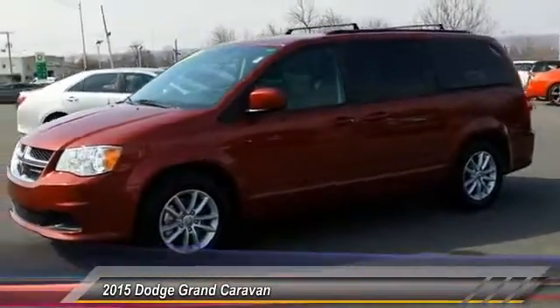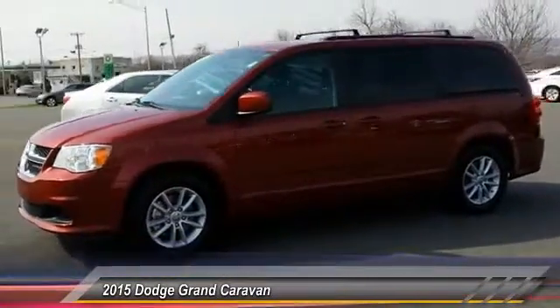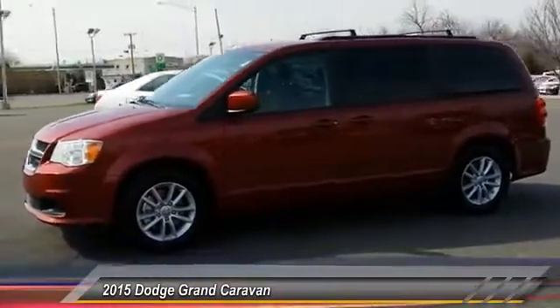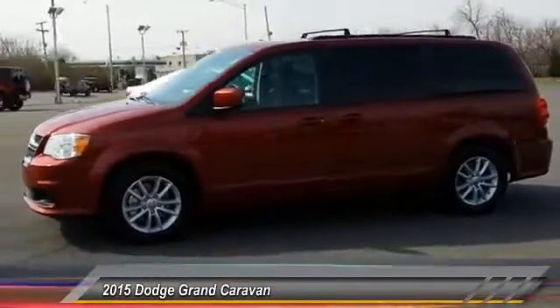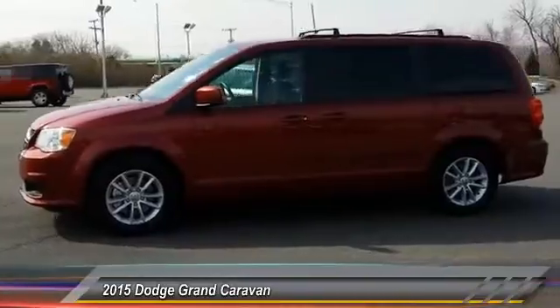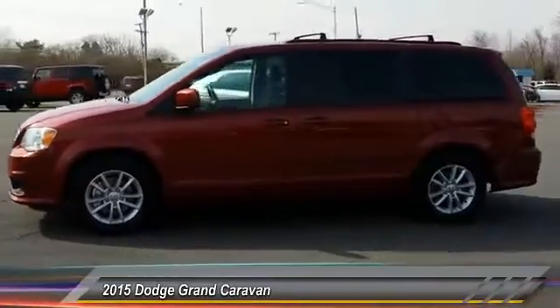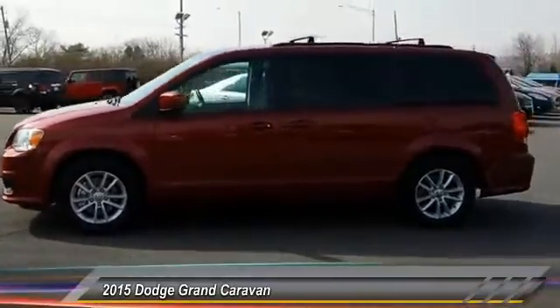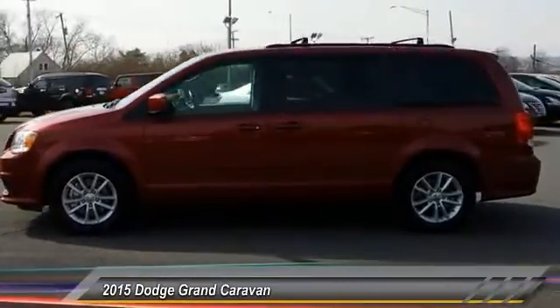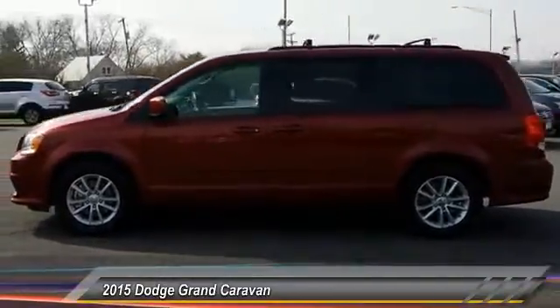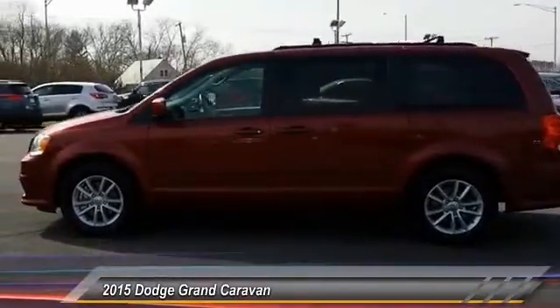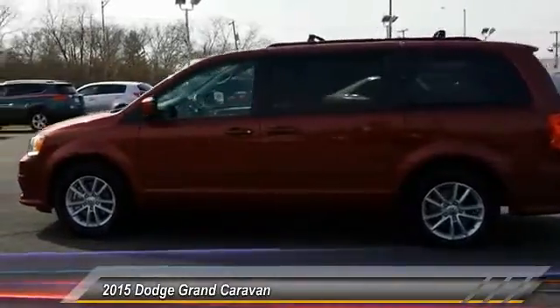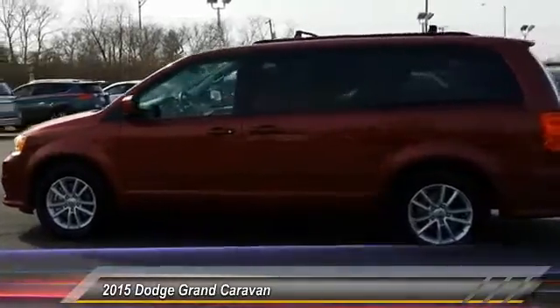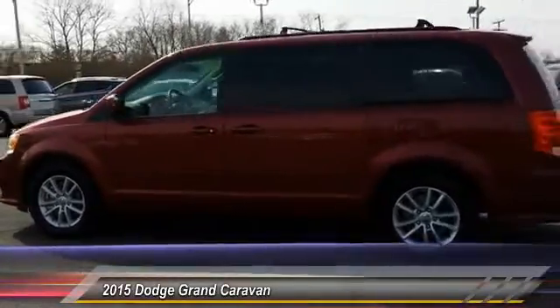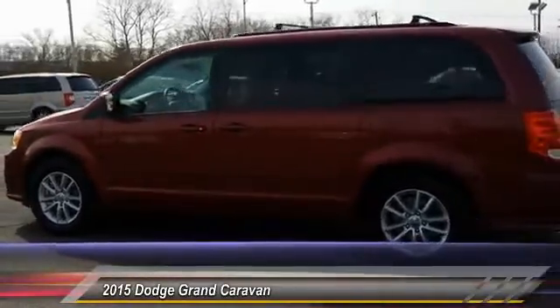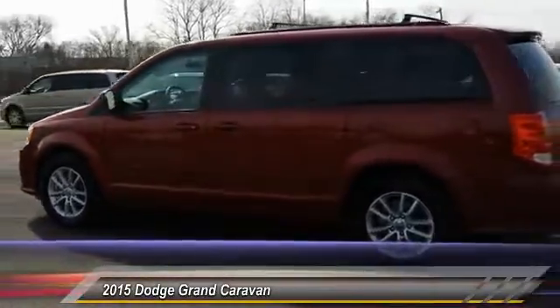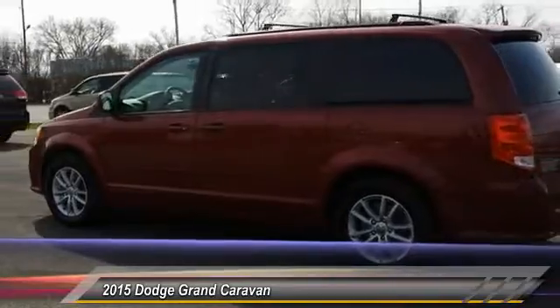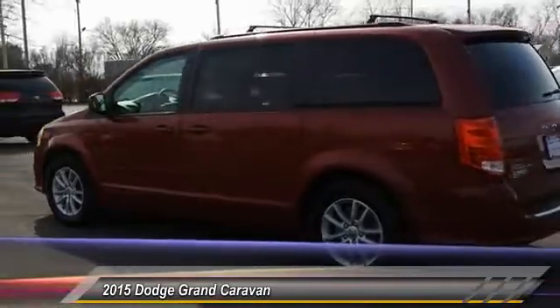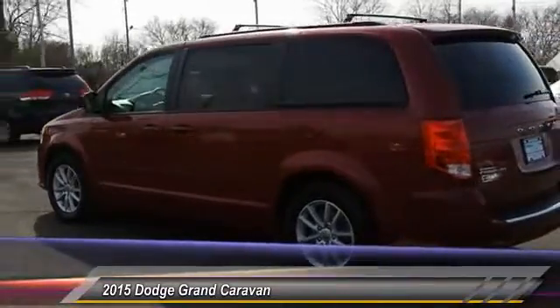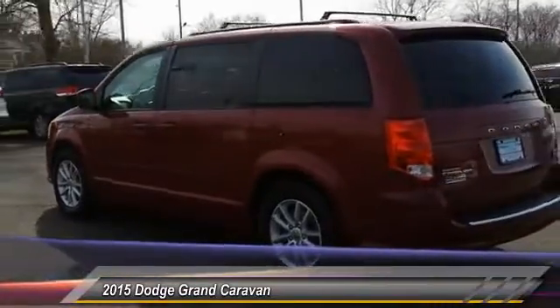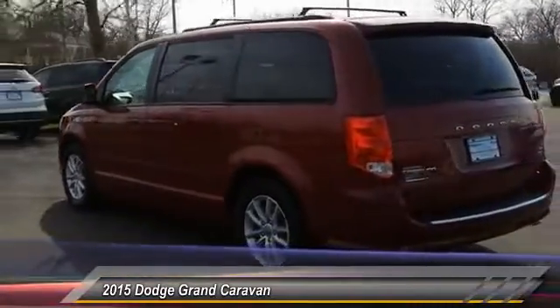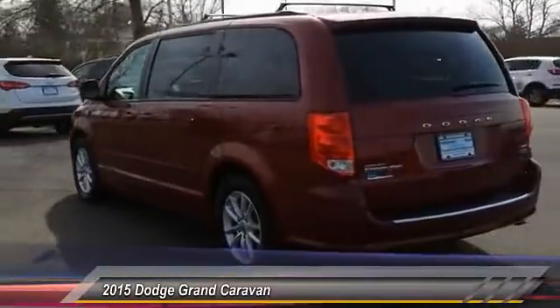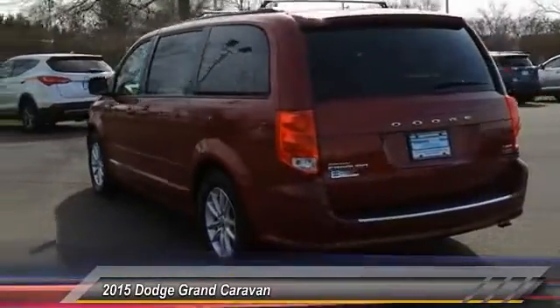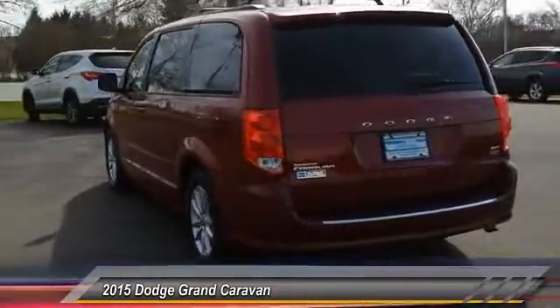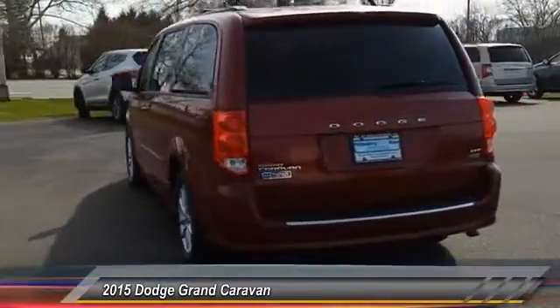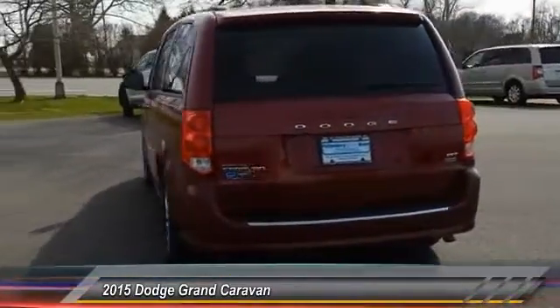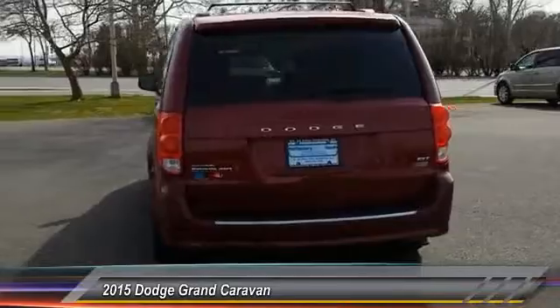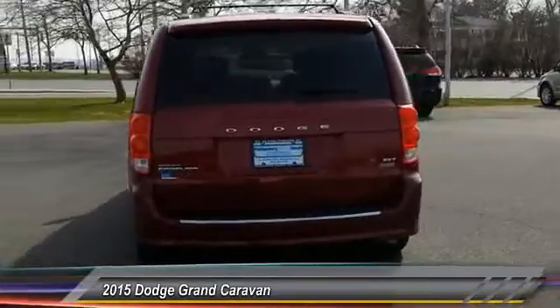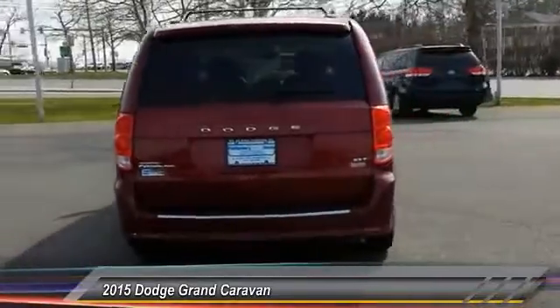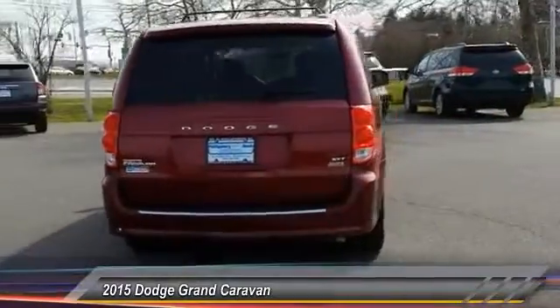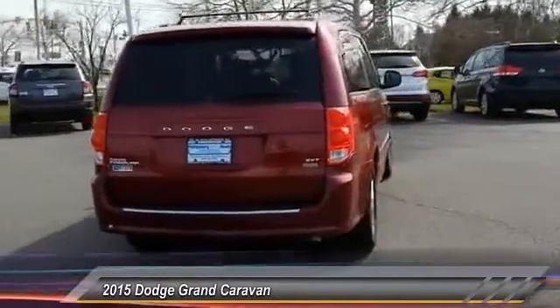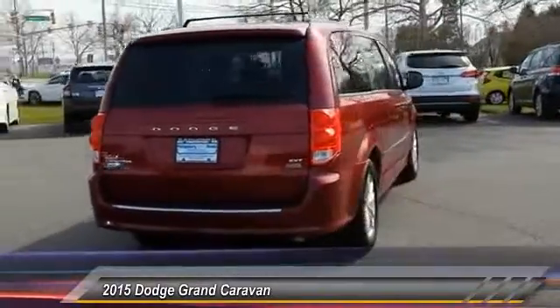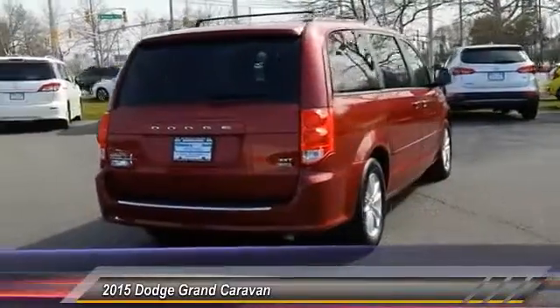Its vast interior is widely praised, with an innovative seating arrangement, versatile cargo storage, and enough entertainment features to keep the kids entertained on road trips. It is priced below $25,000, and this vehicle has less than 30,000 miles.